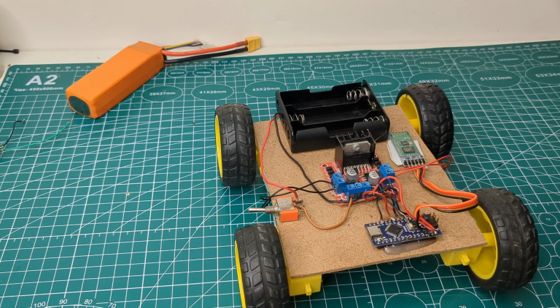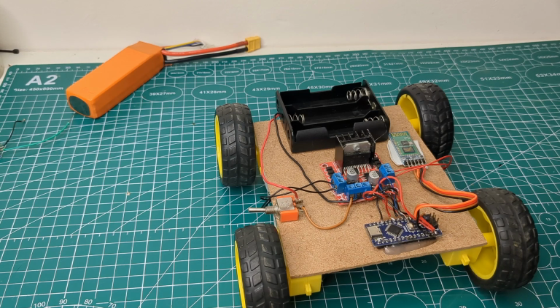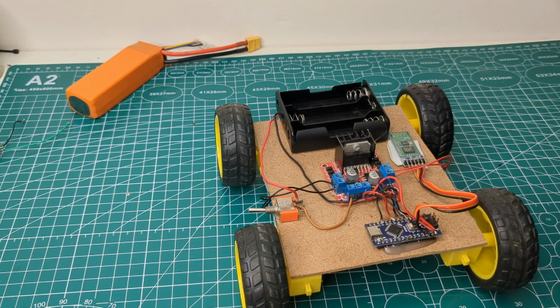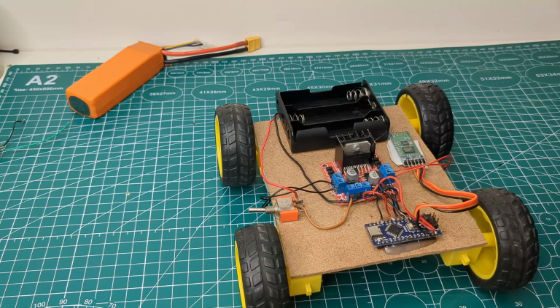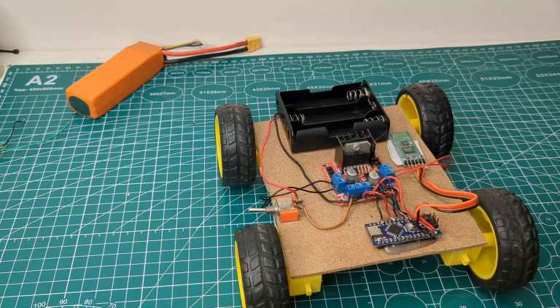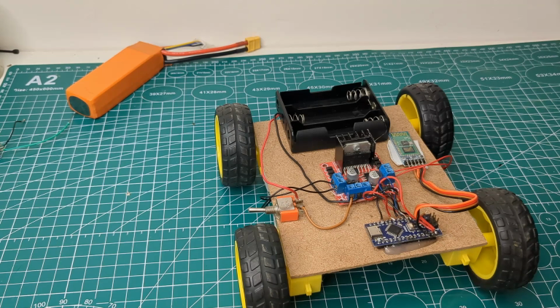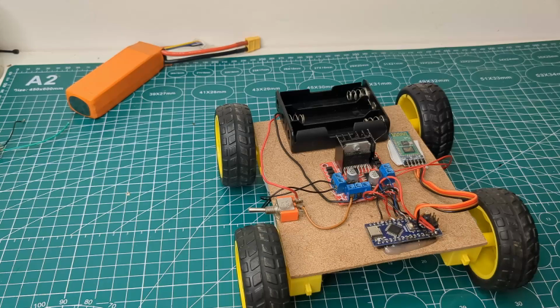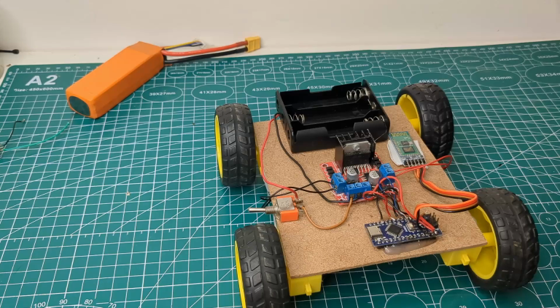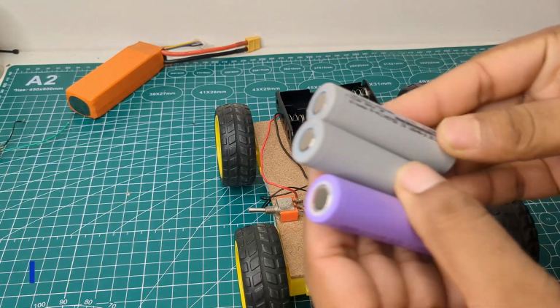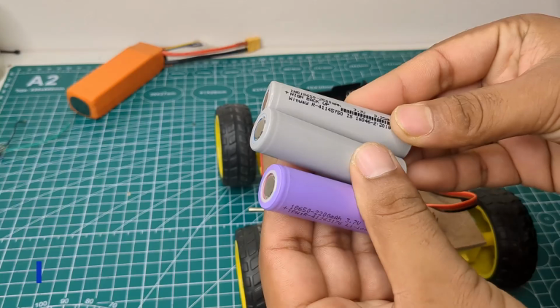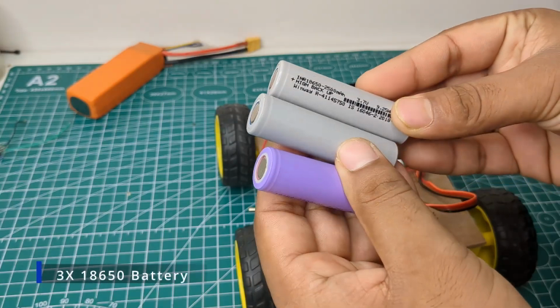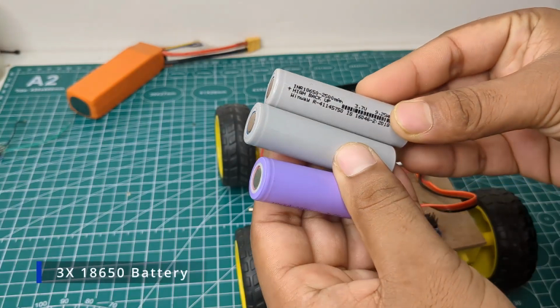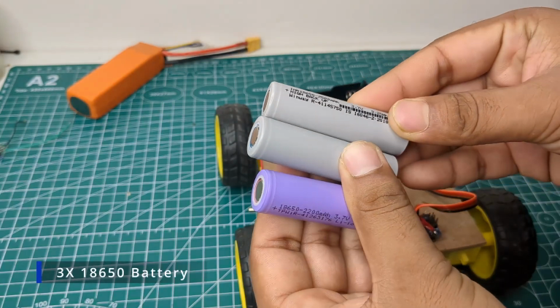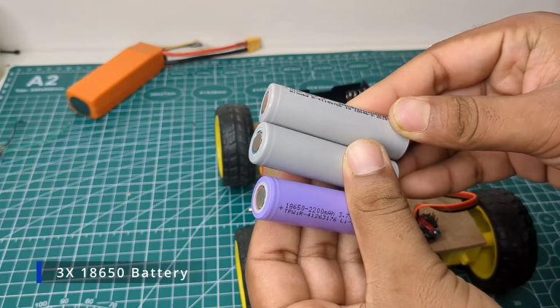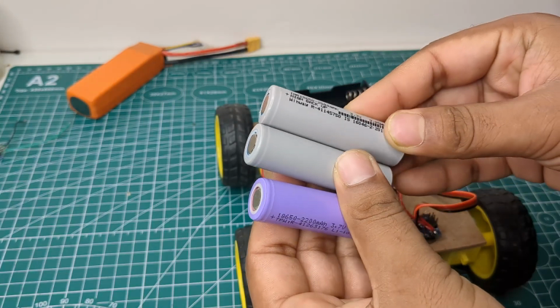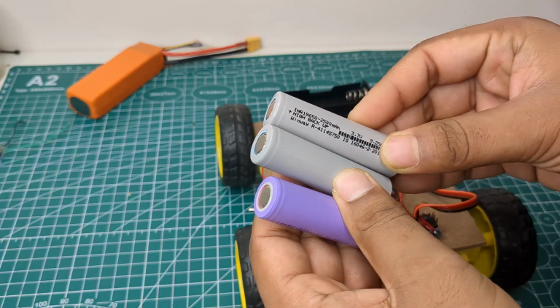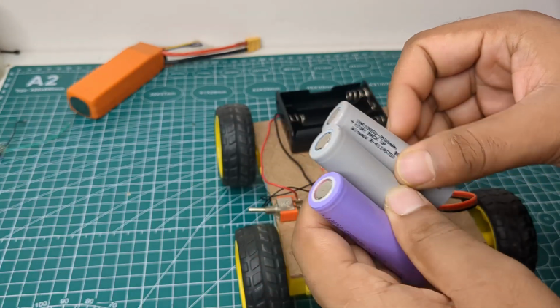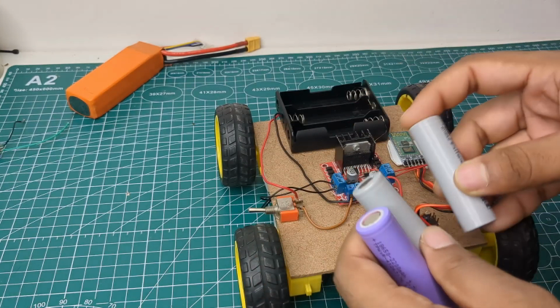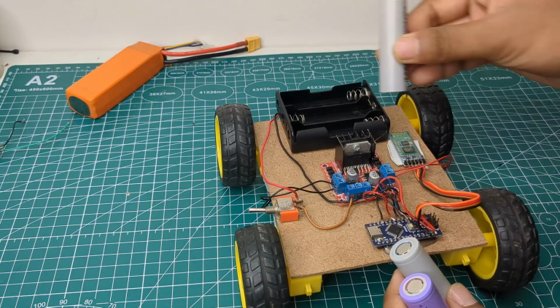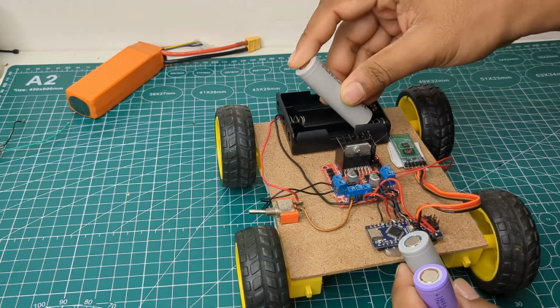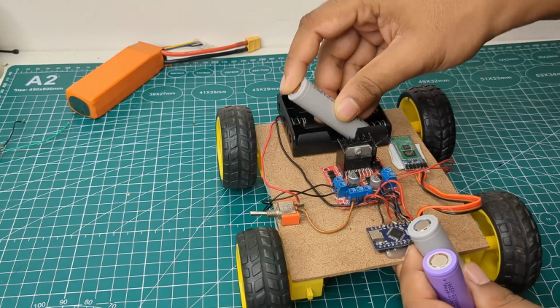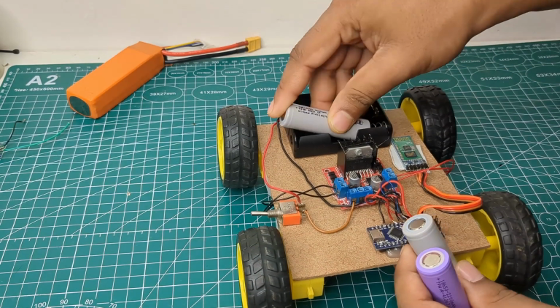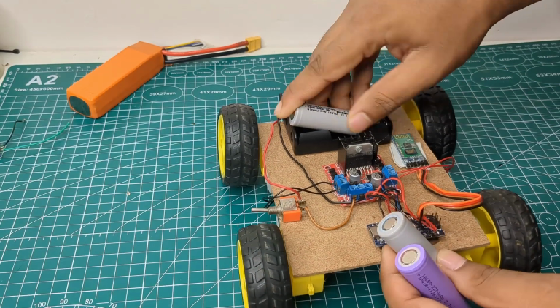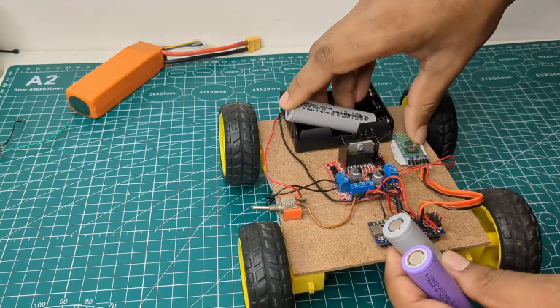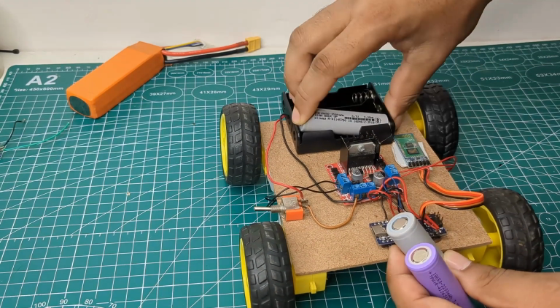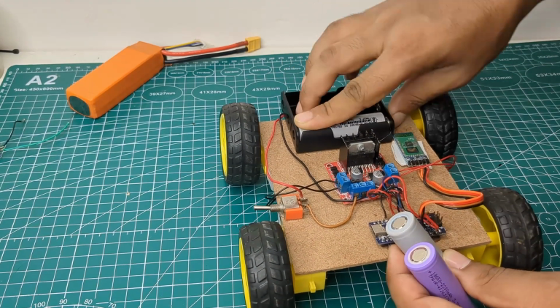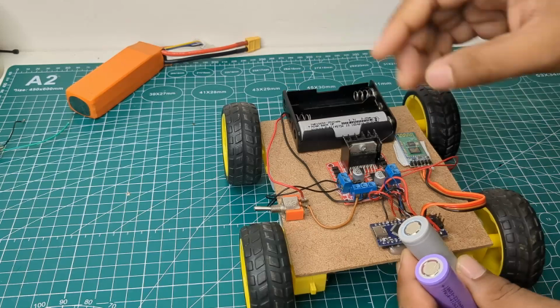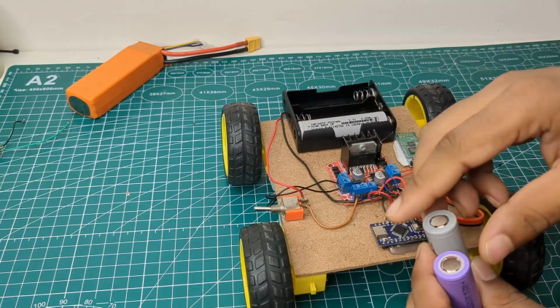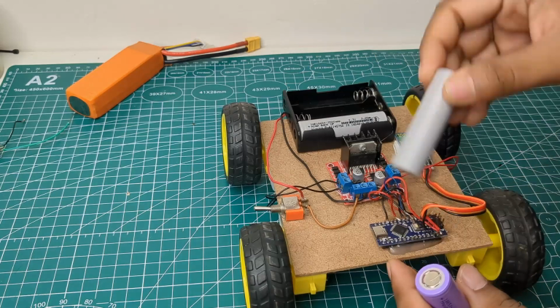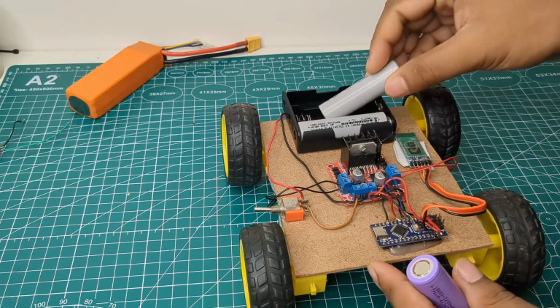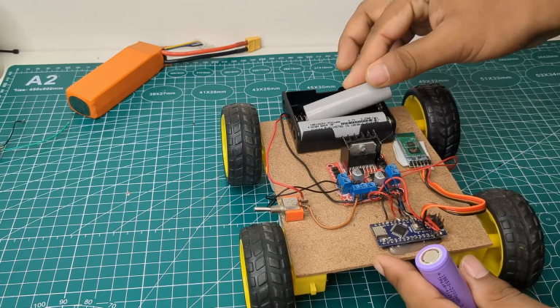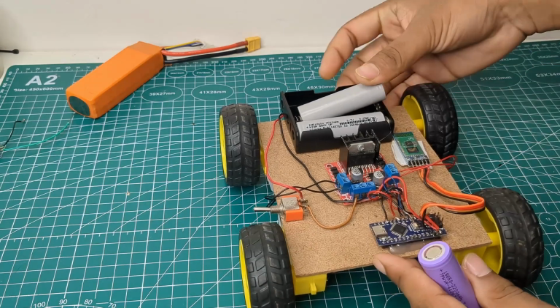Finally, I inserted three fully charged 18650 batteries into the holder. And just like that, my Bluetooth-controlled car was completely ready.